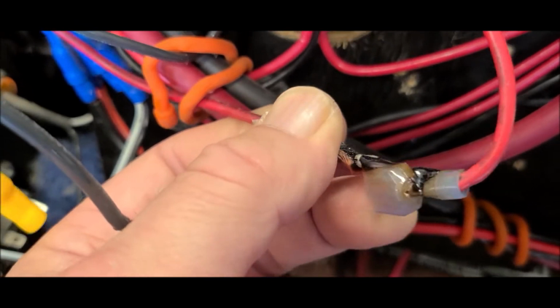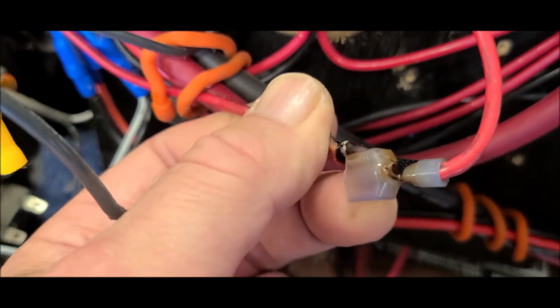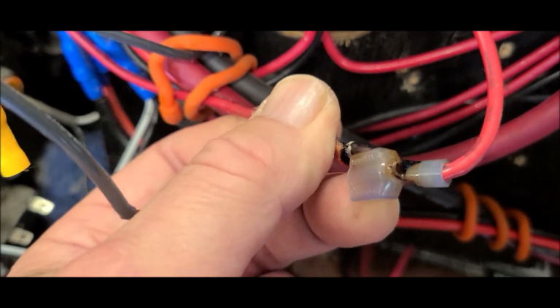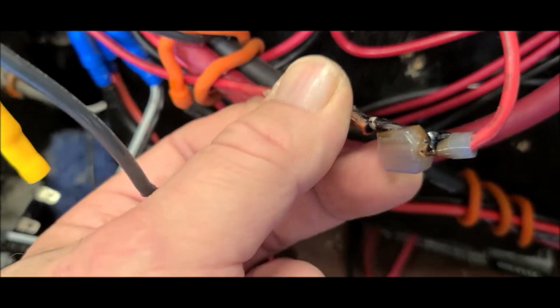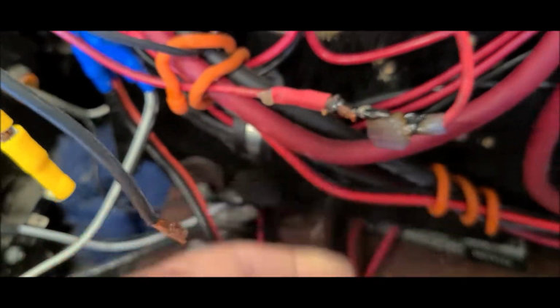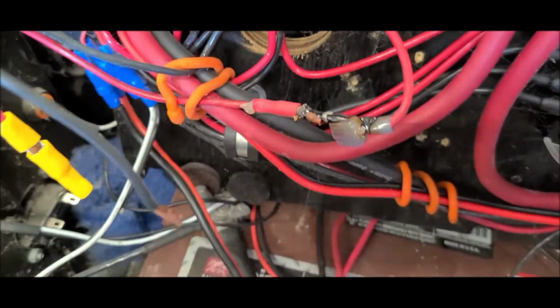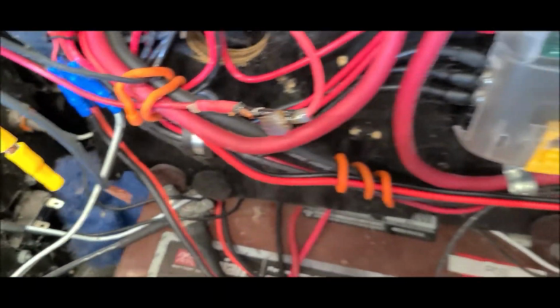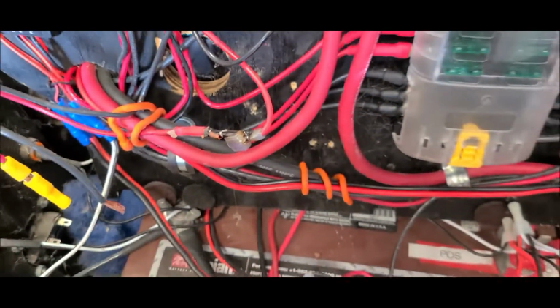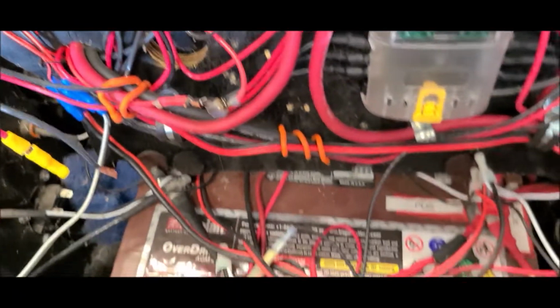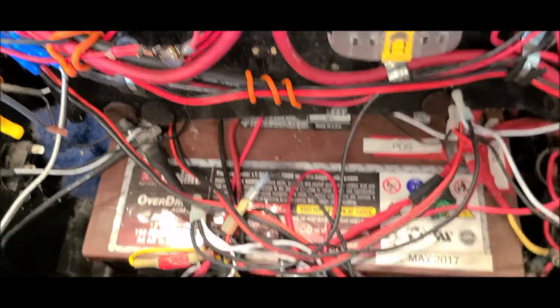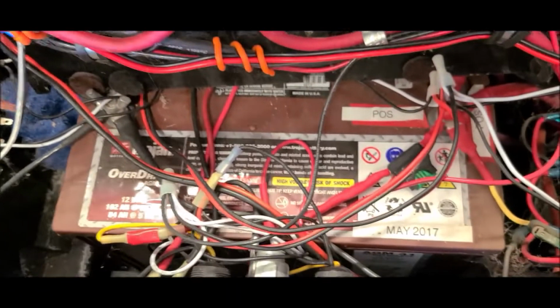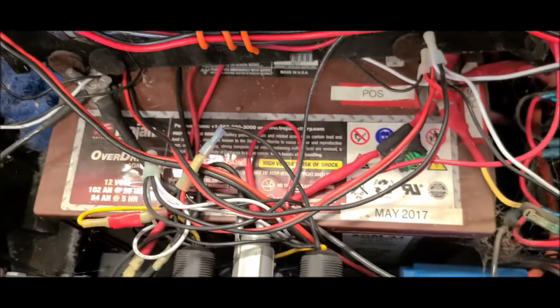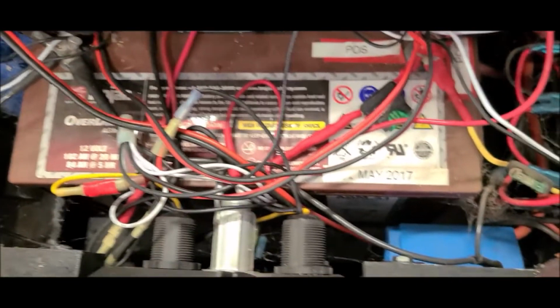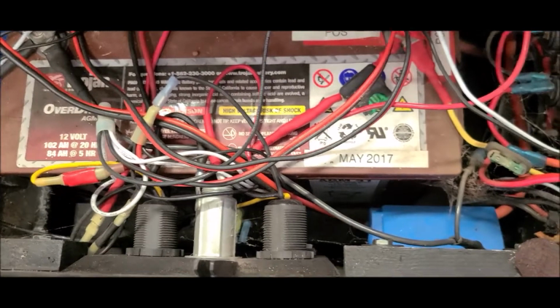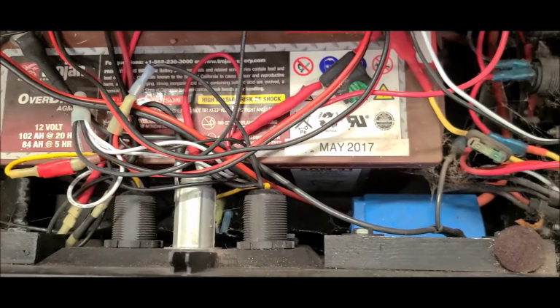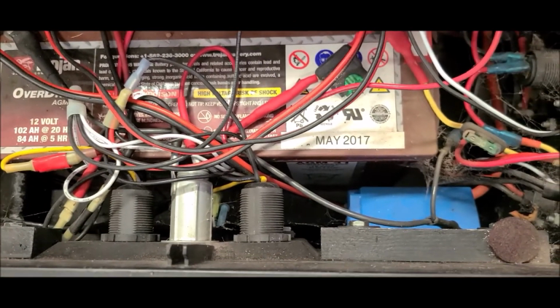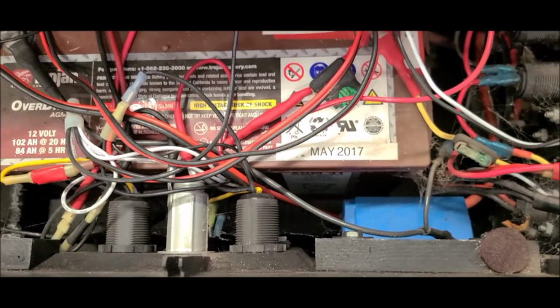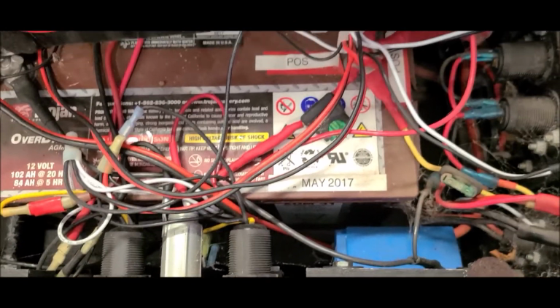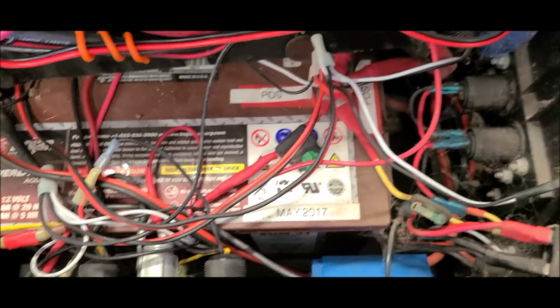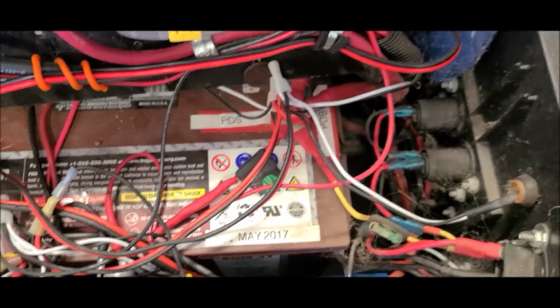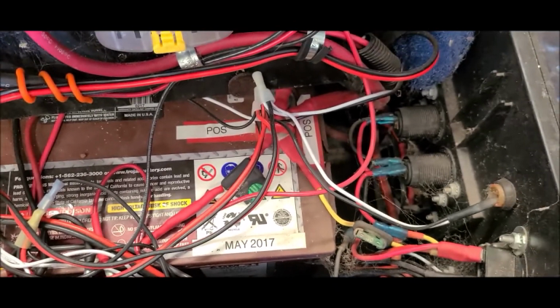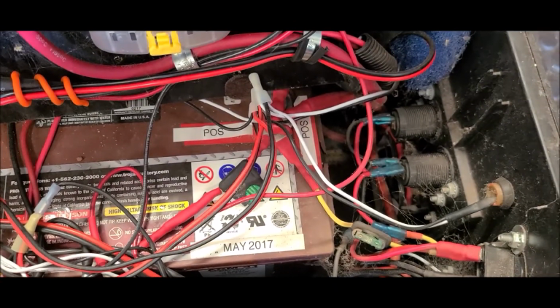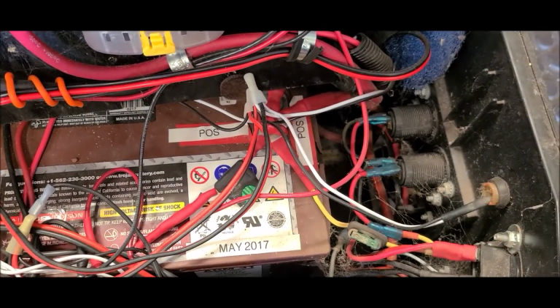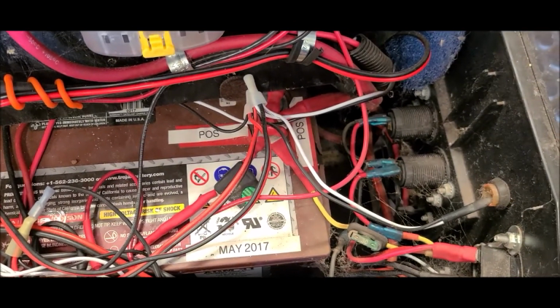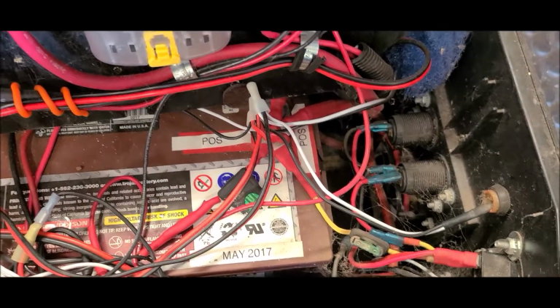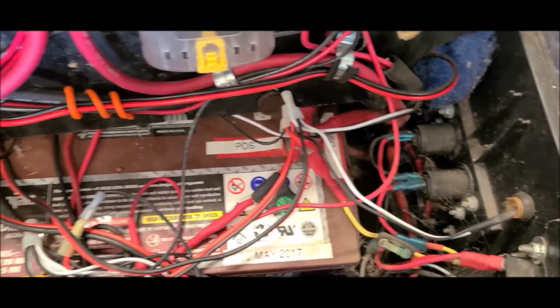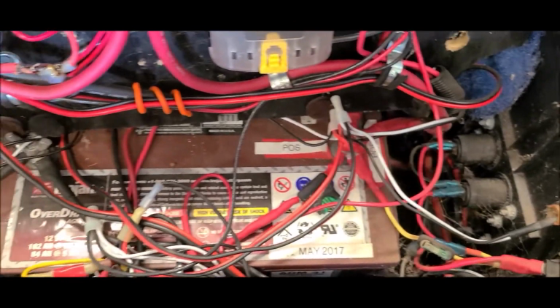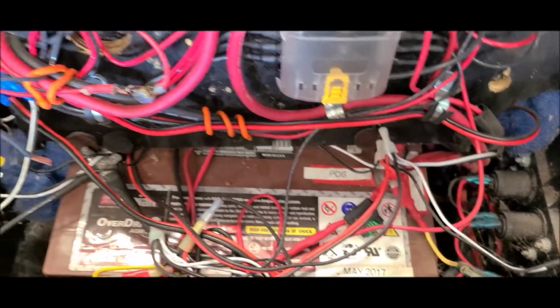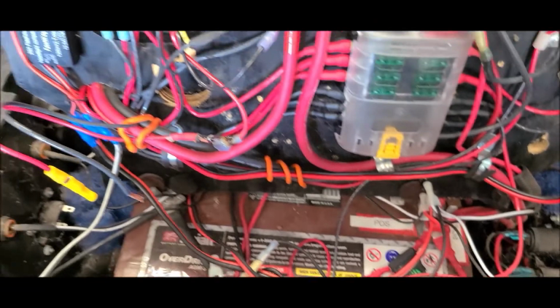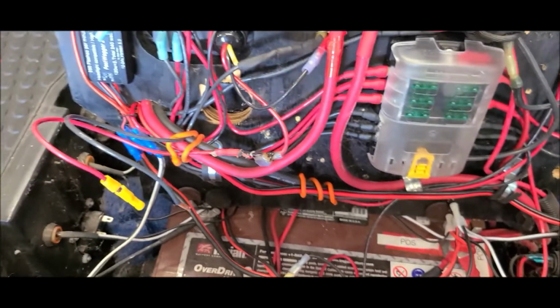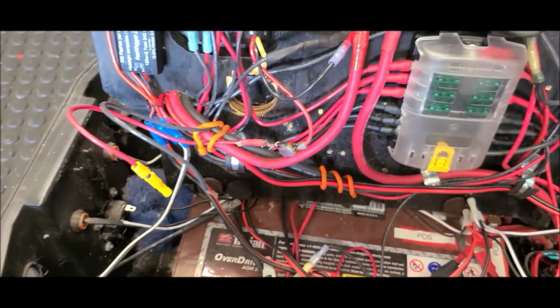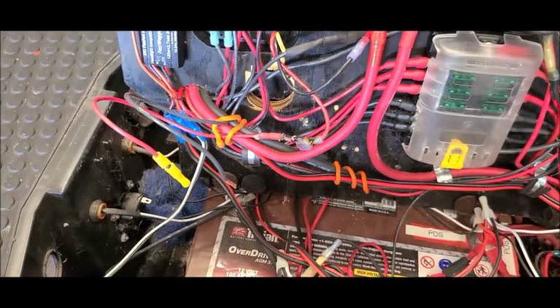Nothing burned up though — smells hot in here. And of course it's really dirty, cobwebs and all that. Have to blow everything out. It's running just fine, just need to clean it up.